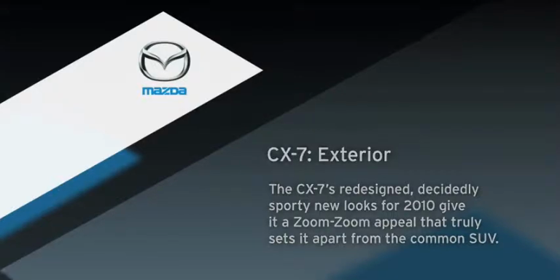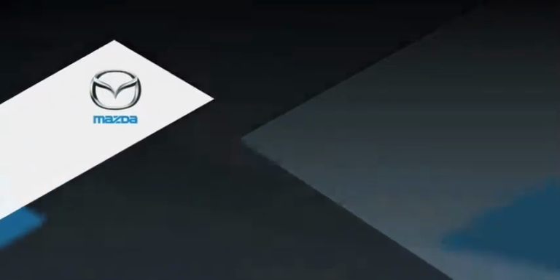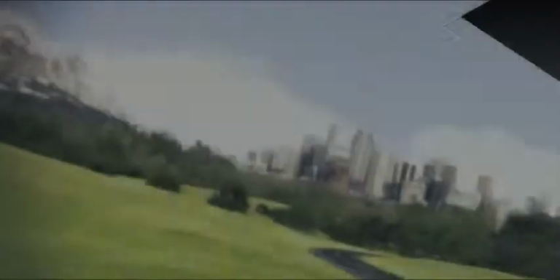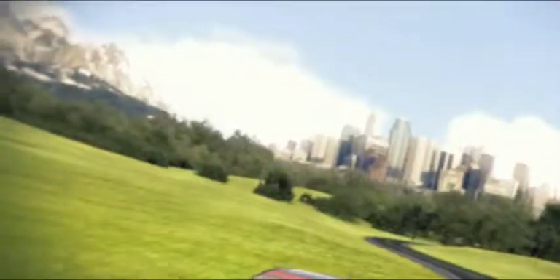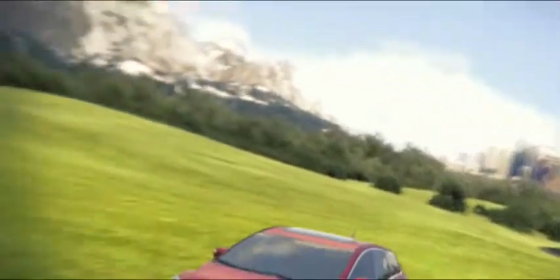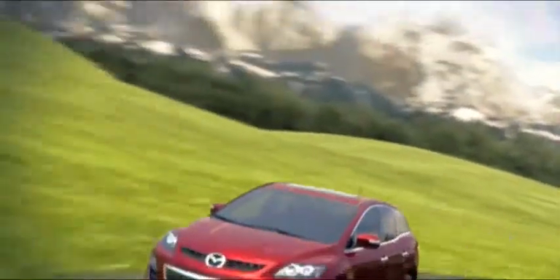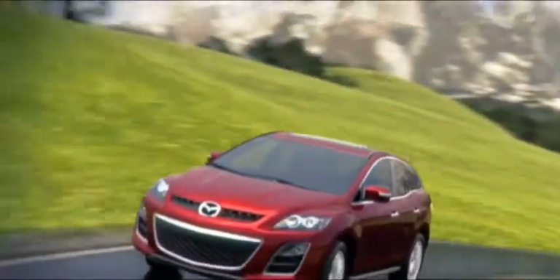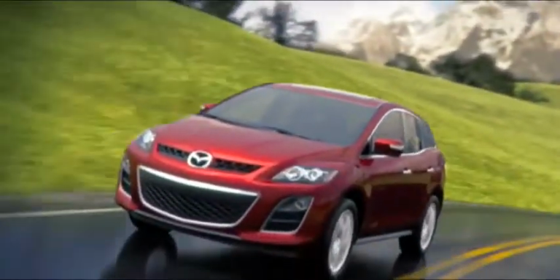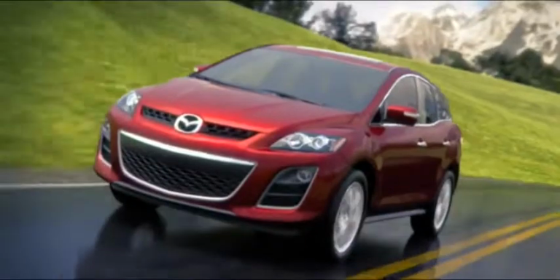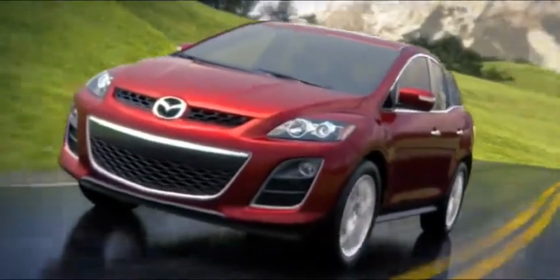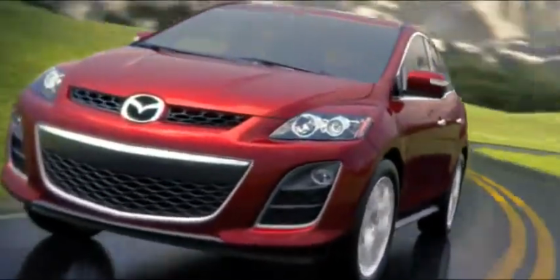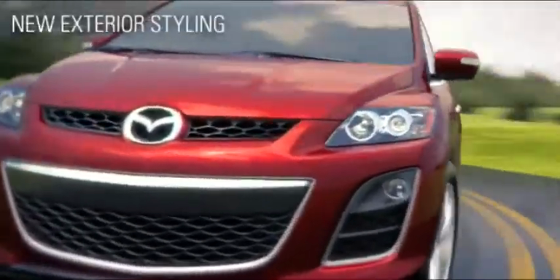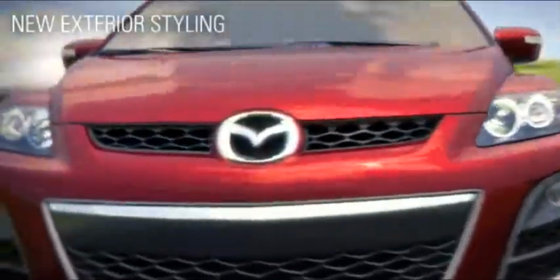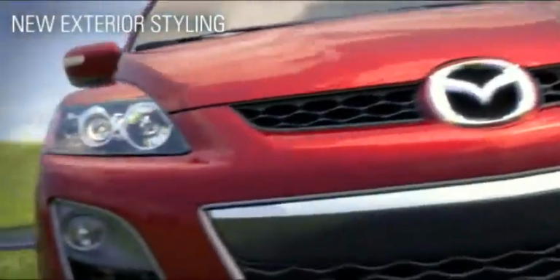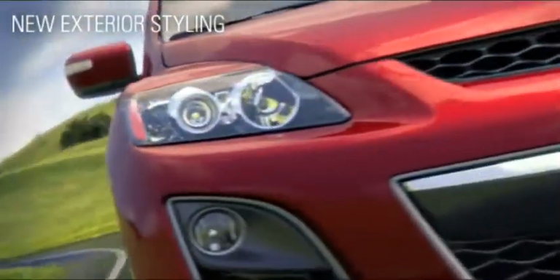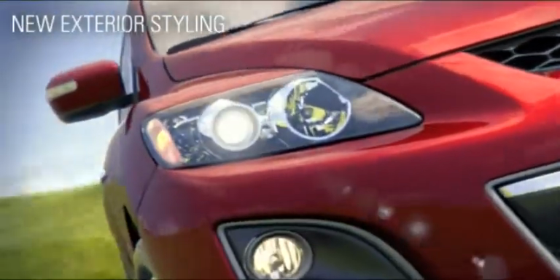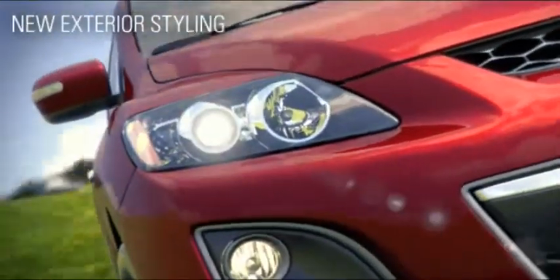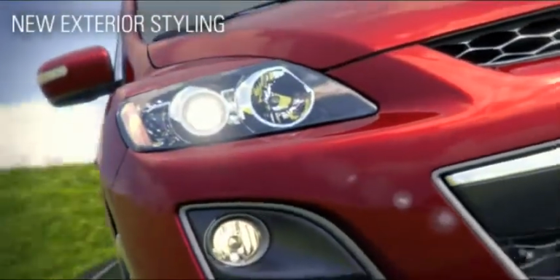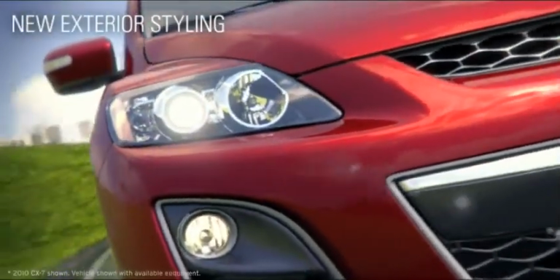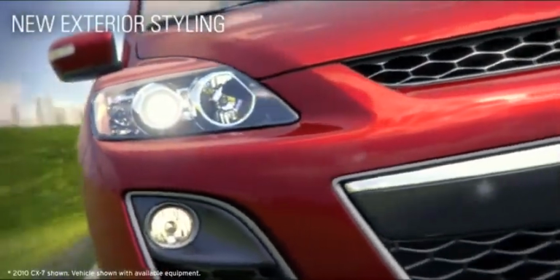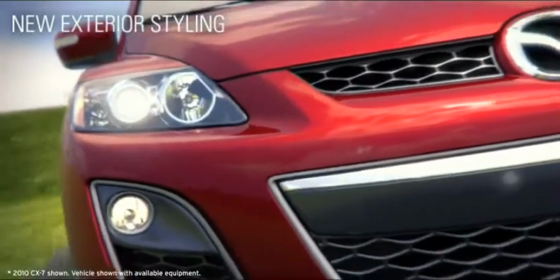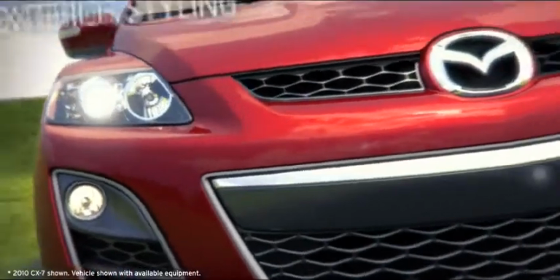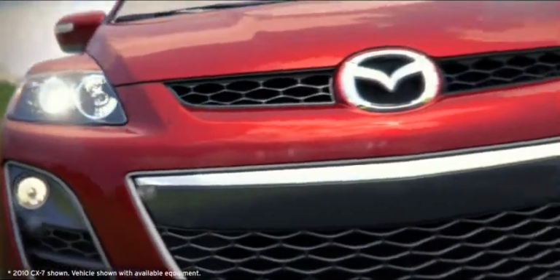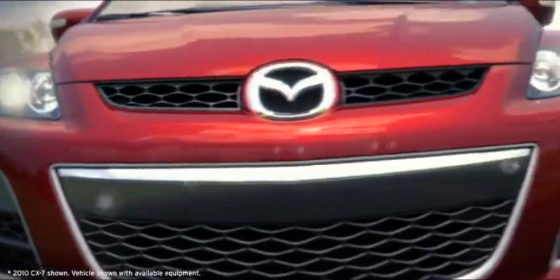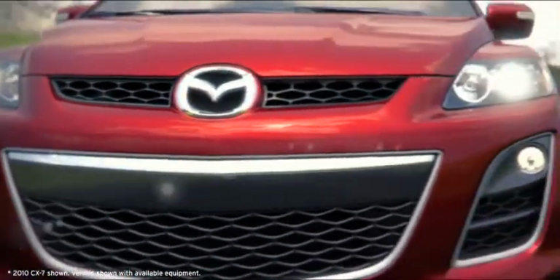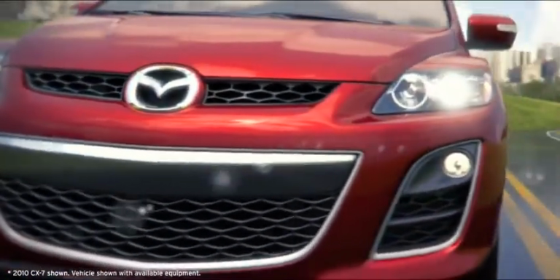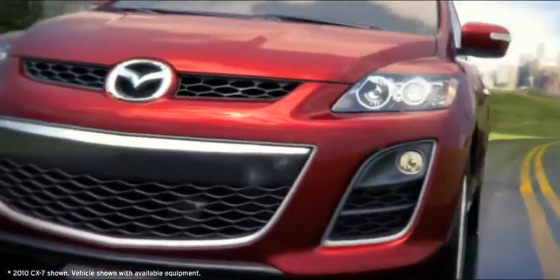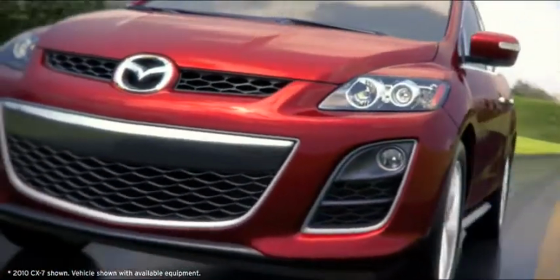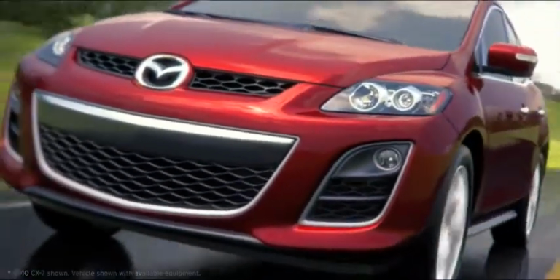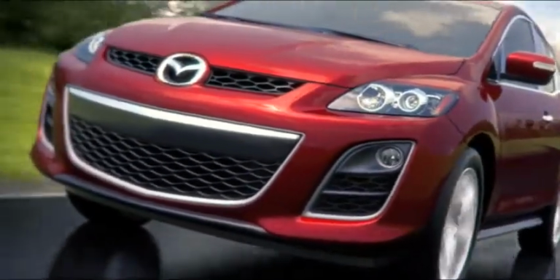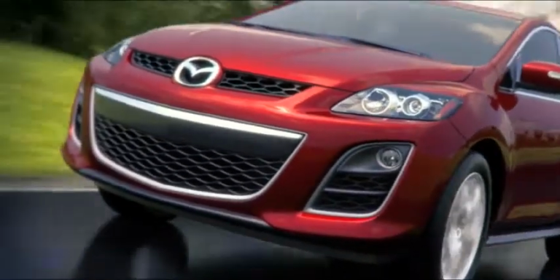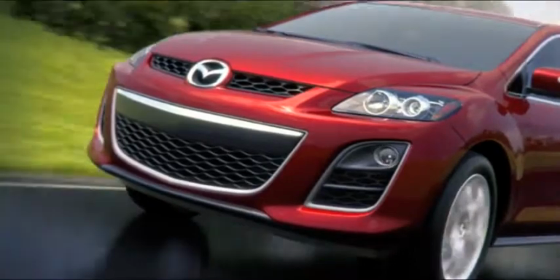The 2010 Mazda CX-7 is a refreshing departure from traditional SUVs, with its eye-catching curves, available xenon headlights, and halogen fog lights for a distinctively sporty look. A new front and rear styling that includes a bold new Mazda family grille.